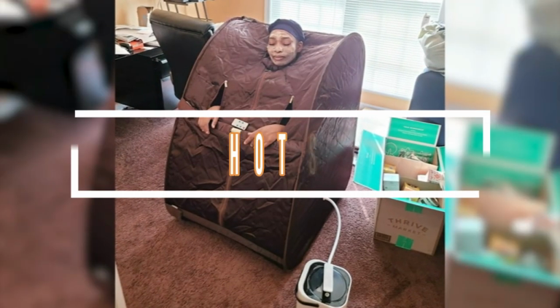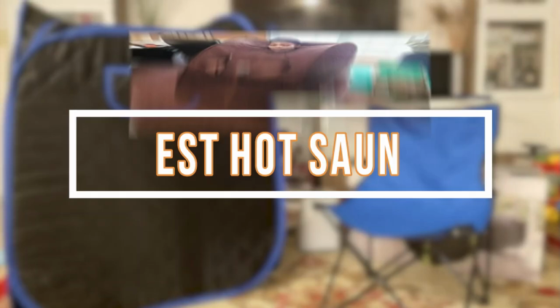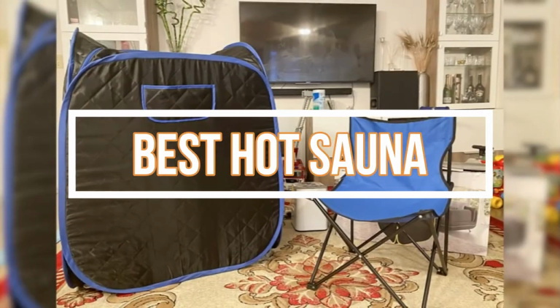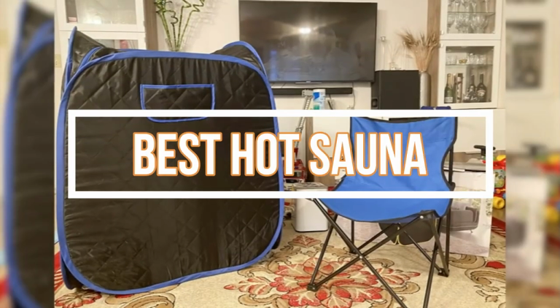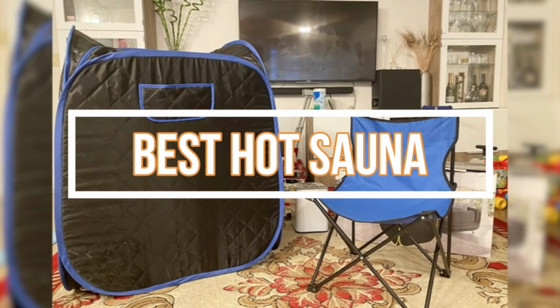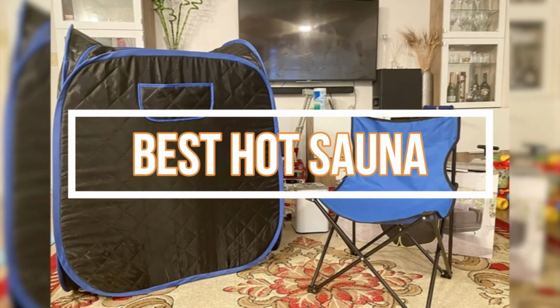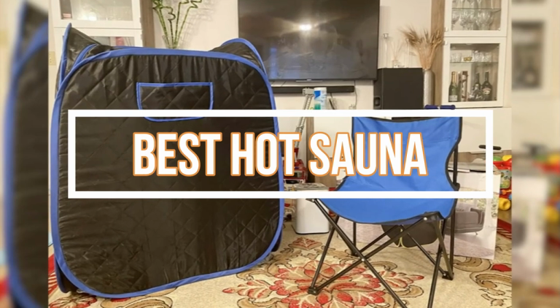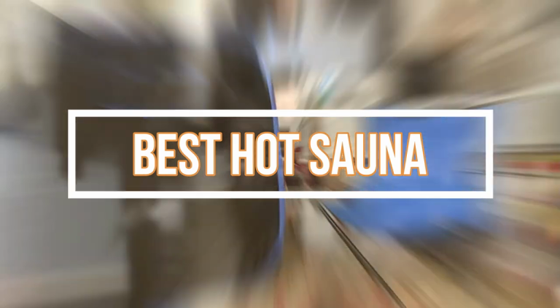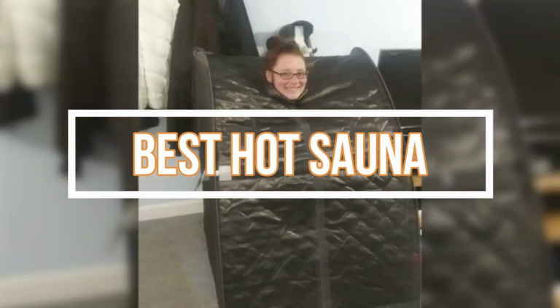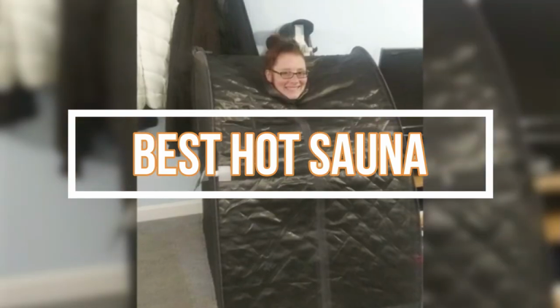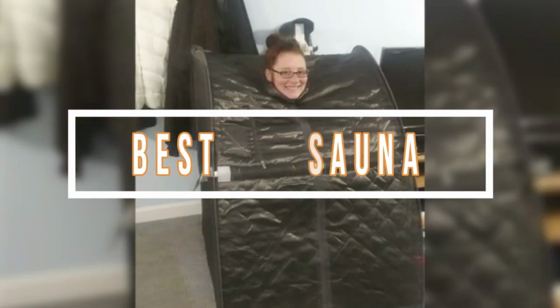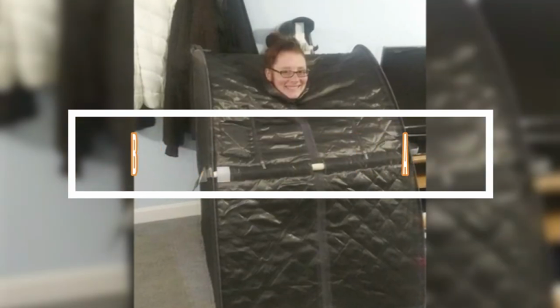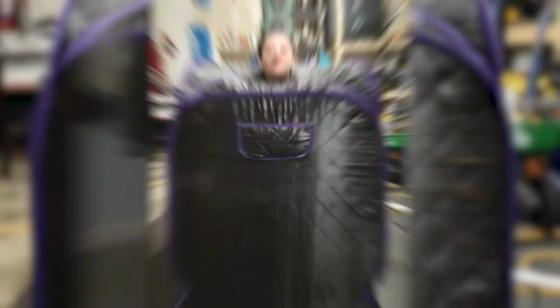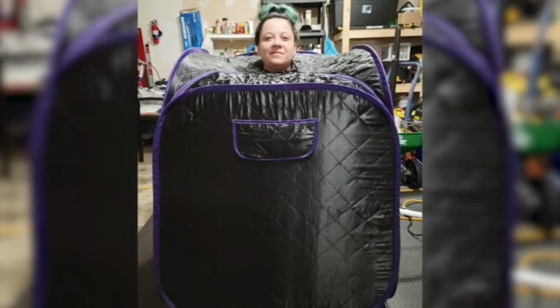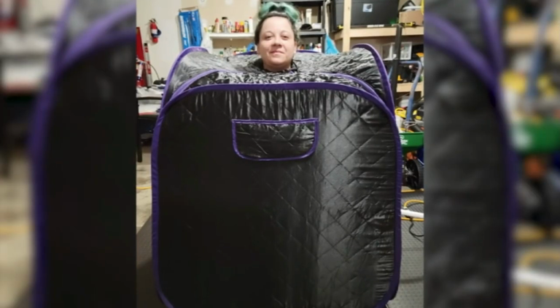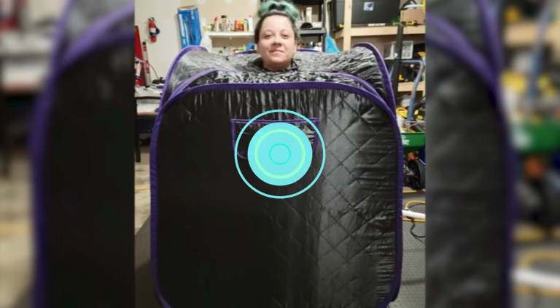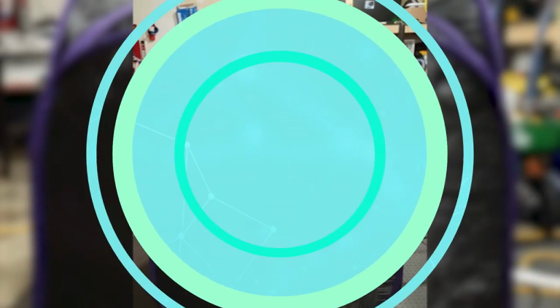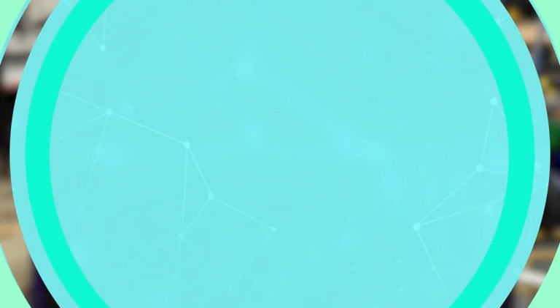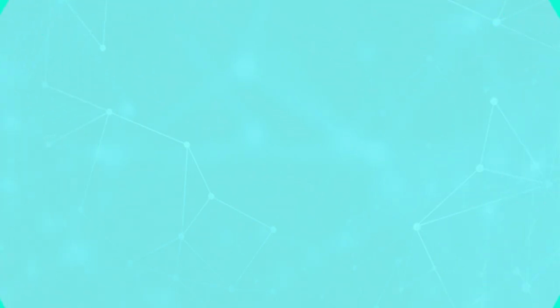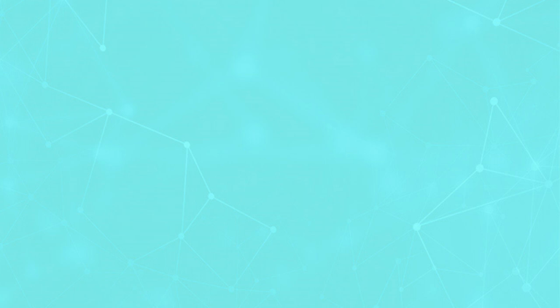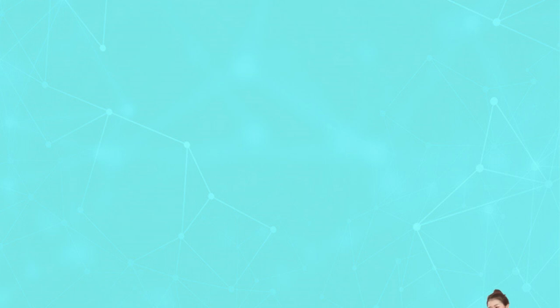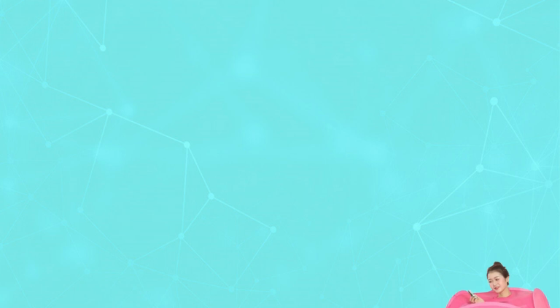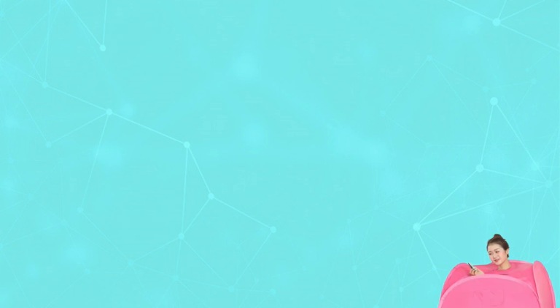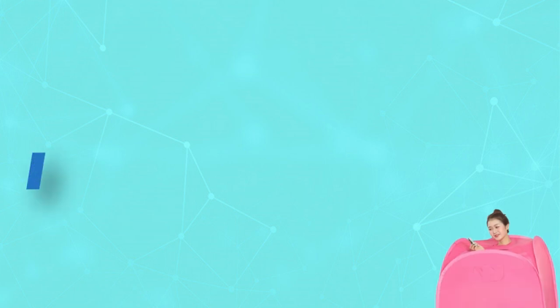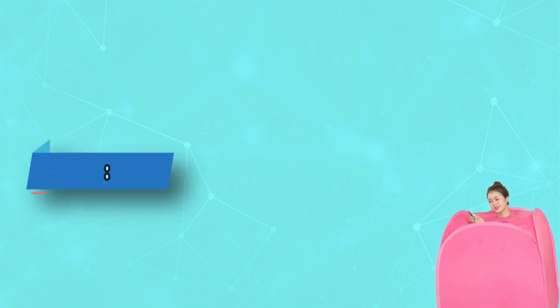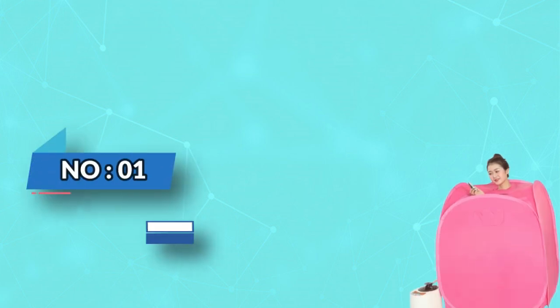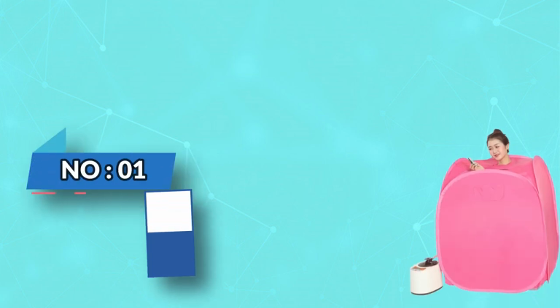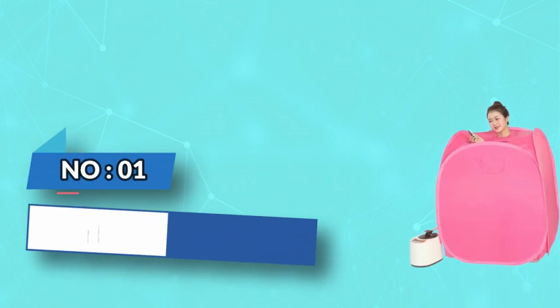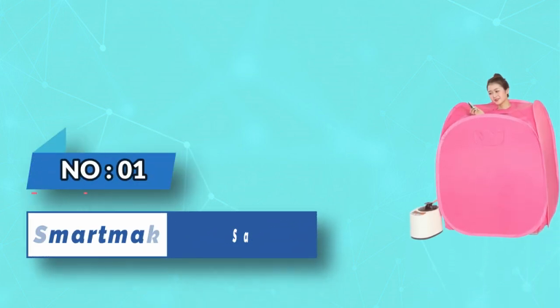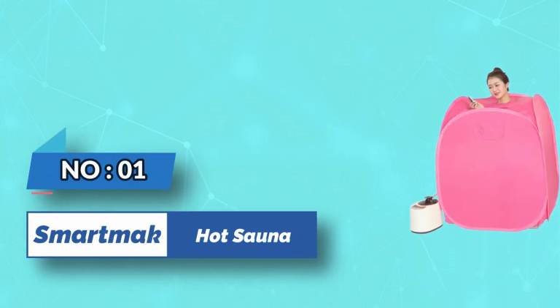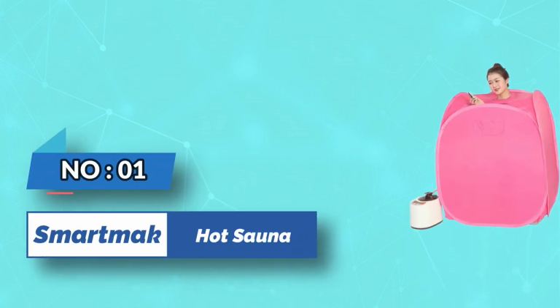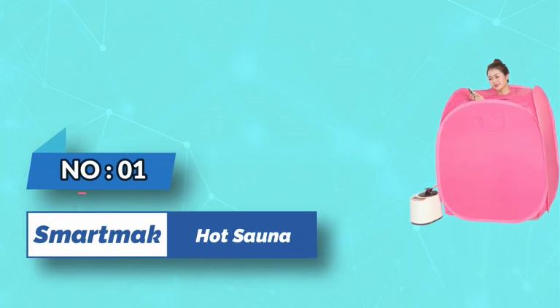Best Hot Sauna. Number 1: SmartMag Hot Sauna.